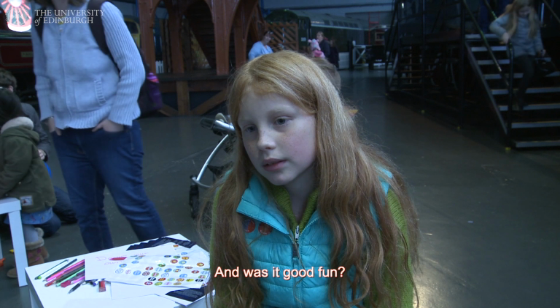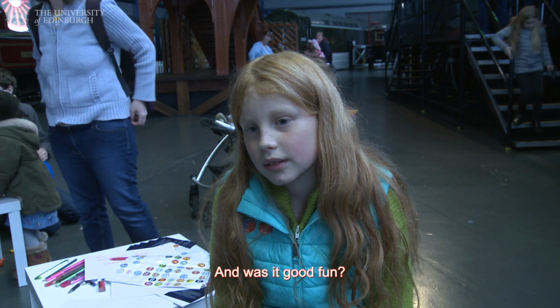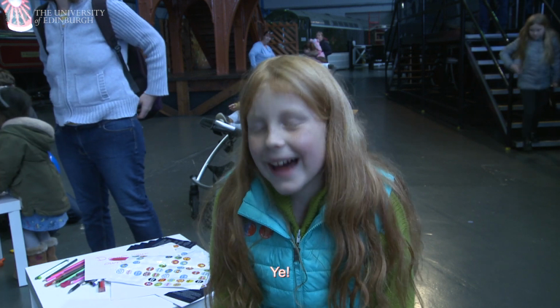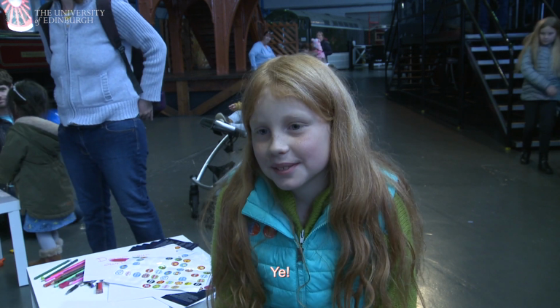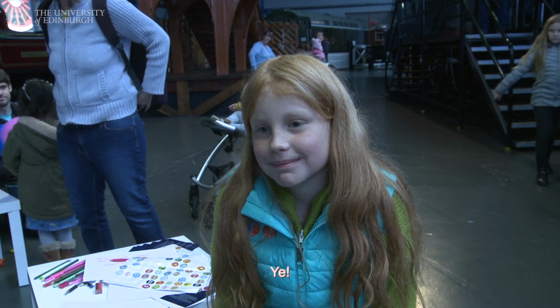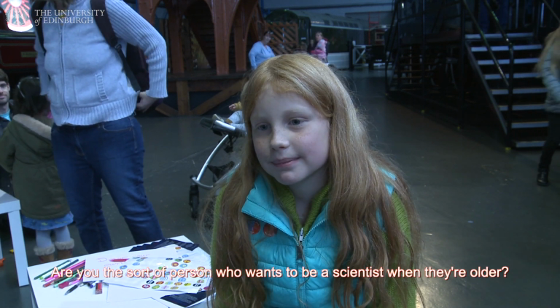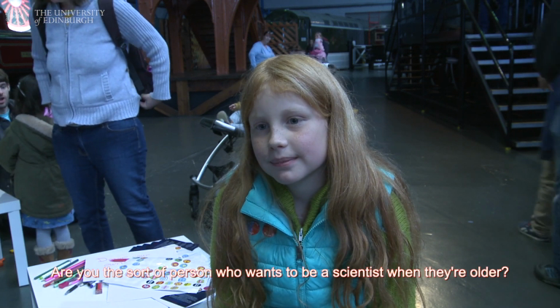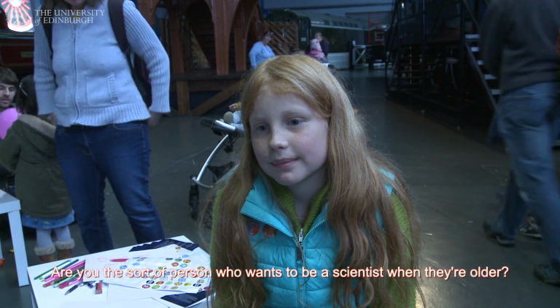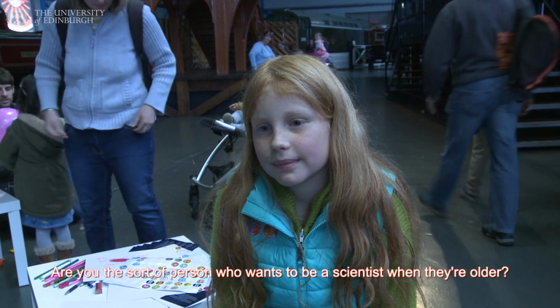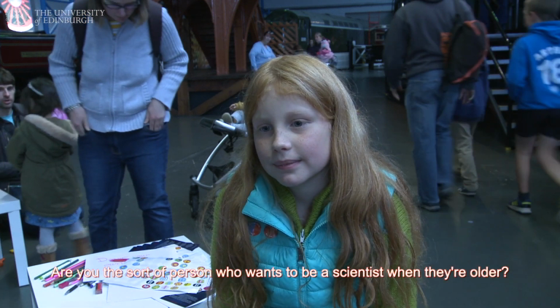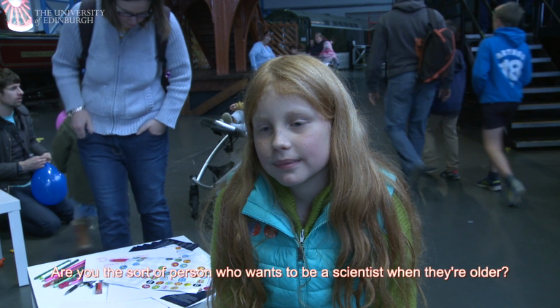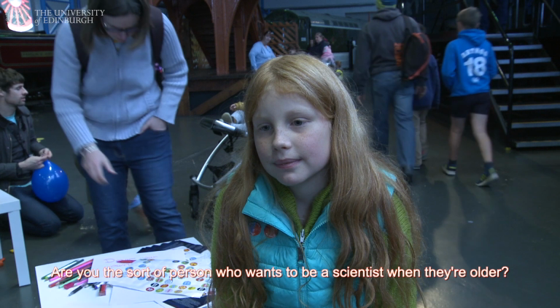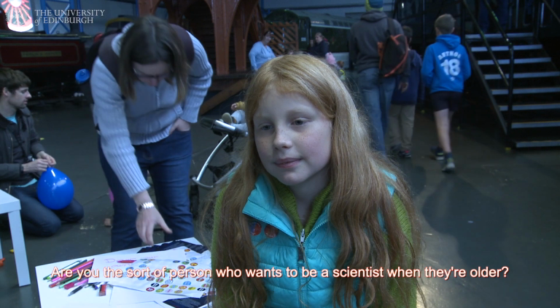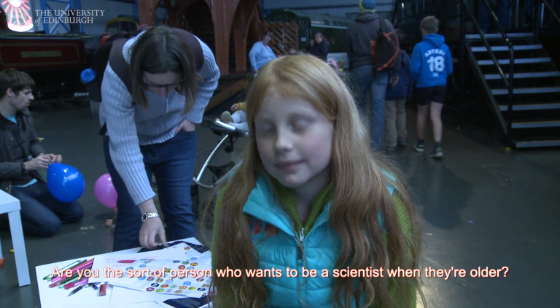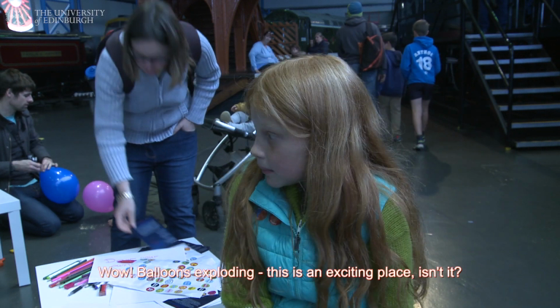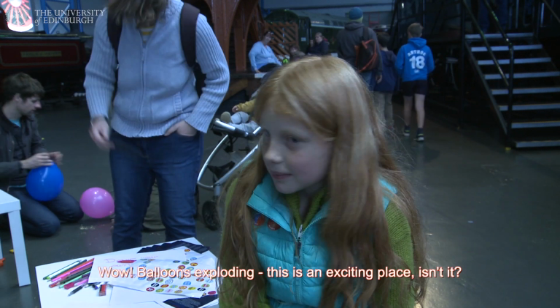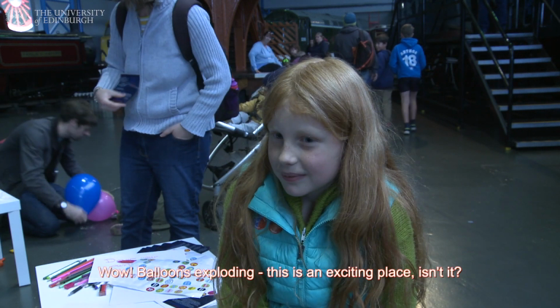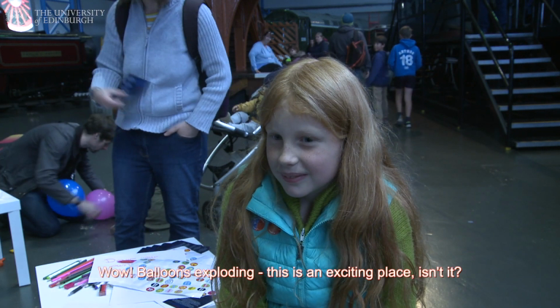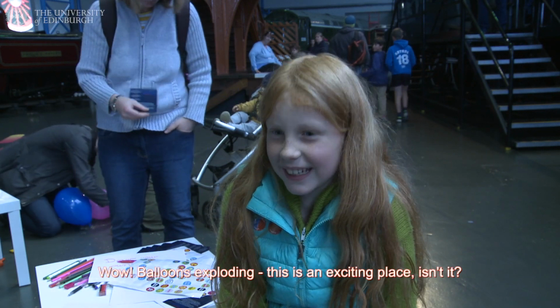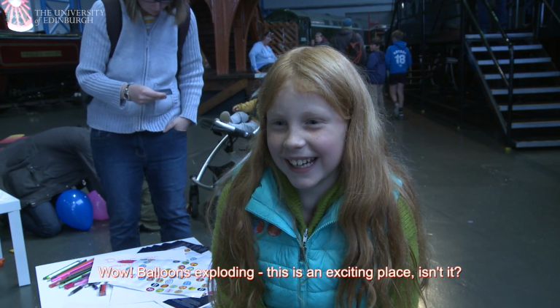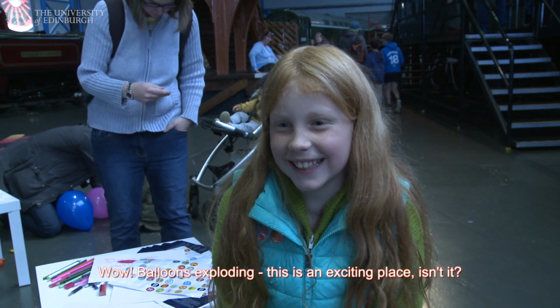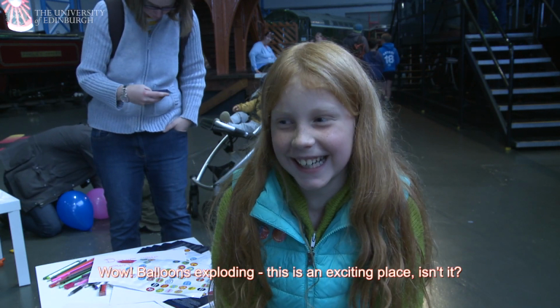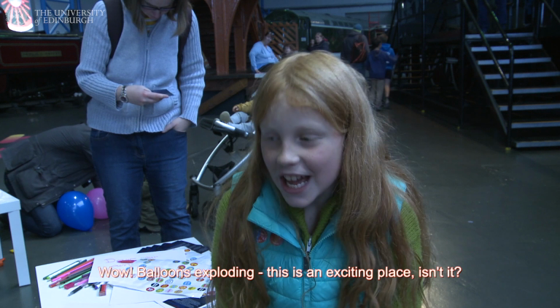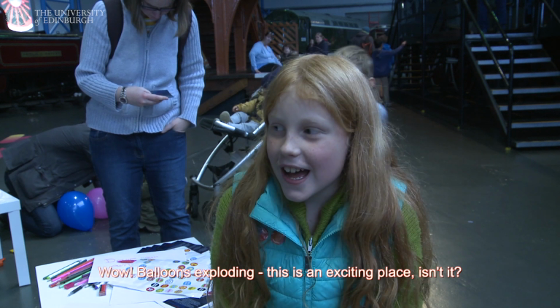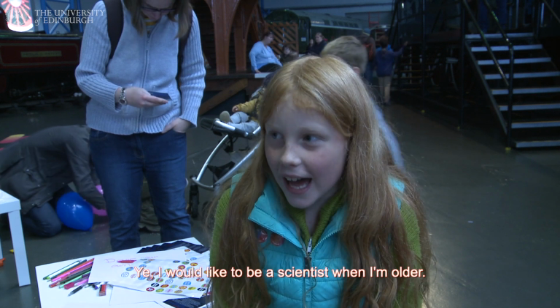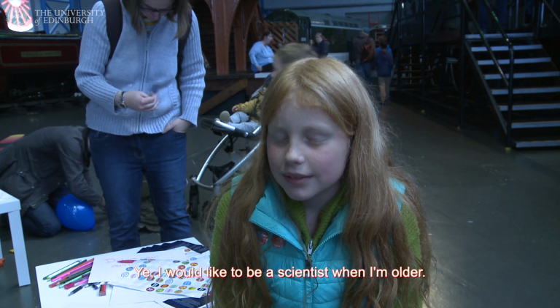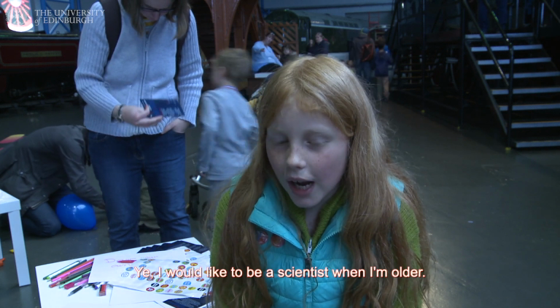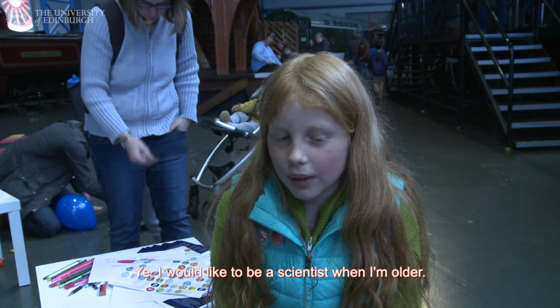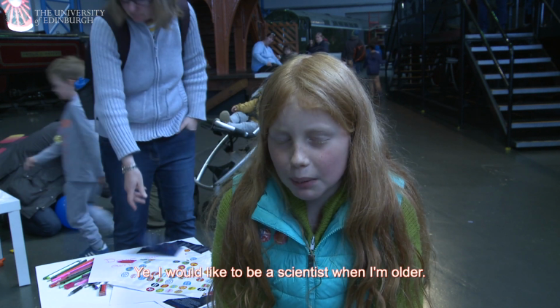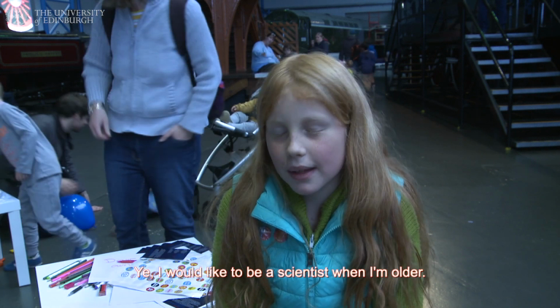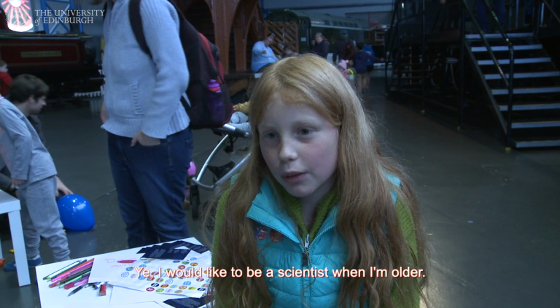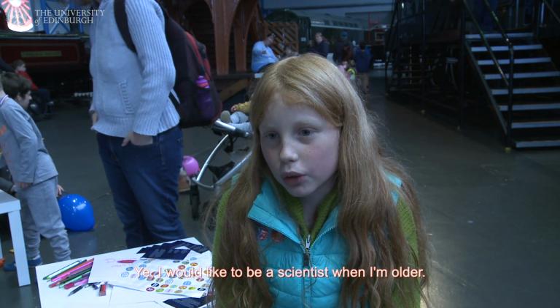Was it really fun? Yeah. Are you the sort of person who wants to be a scientist when they're older? Balloons exploding — this is an exciting place! I would like to be a scientist when I'm older.